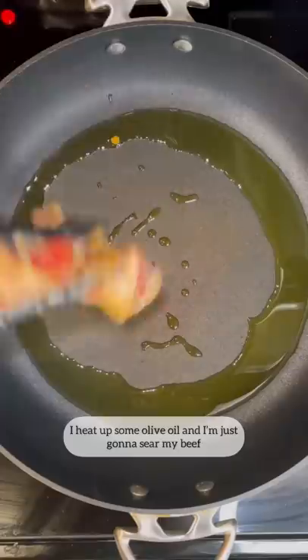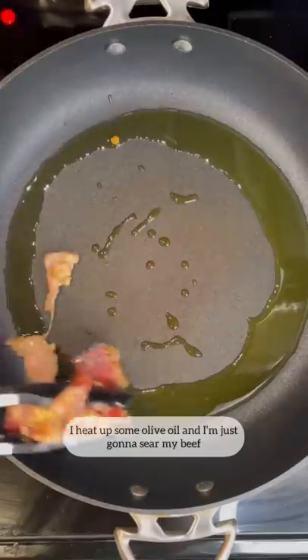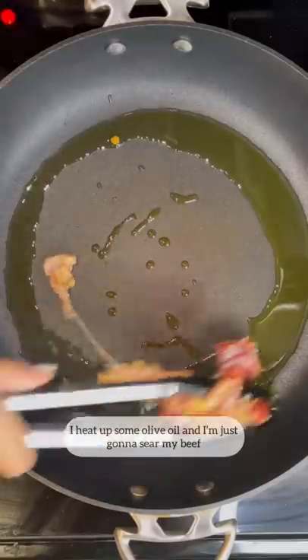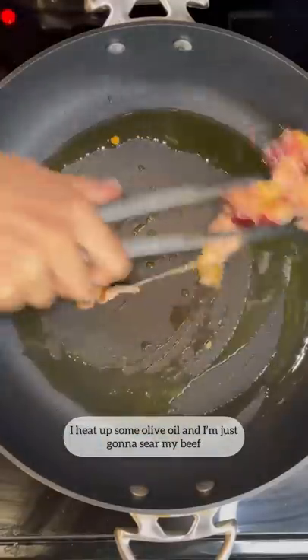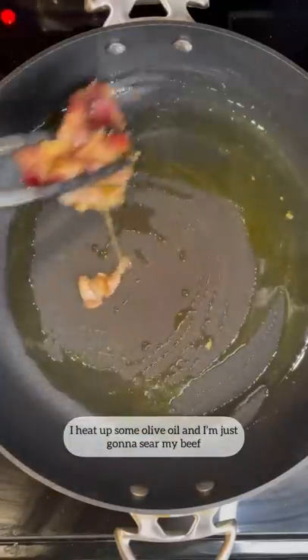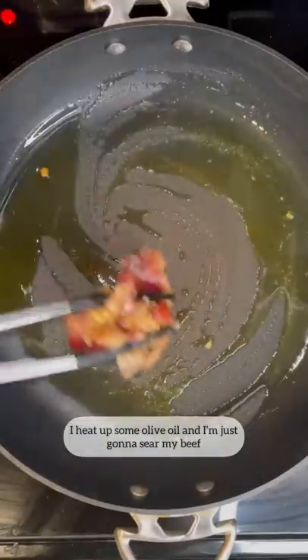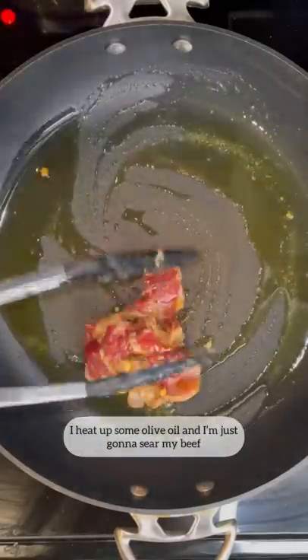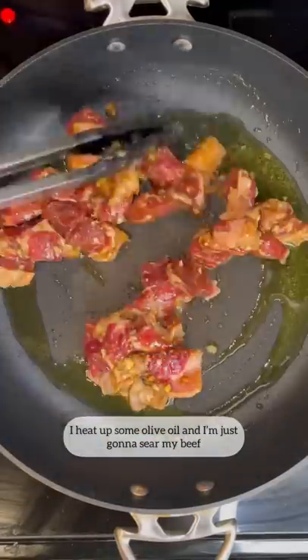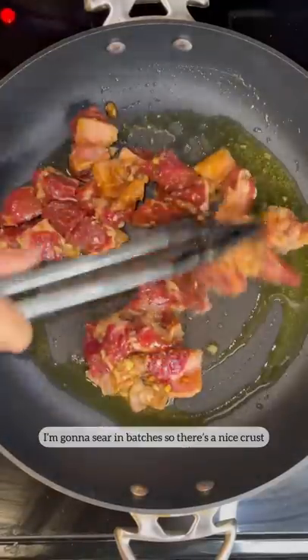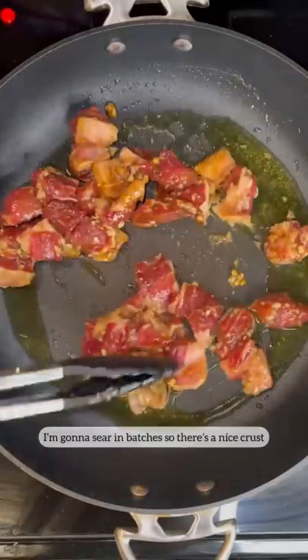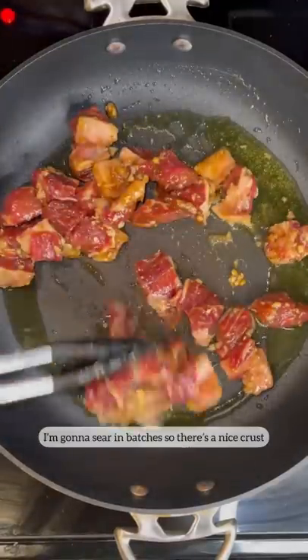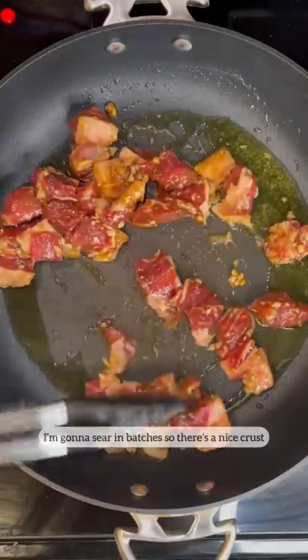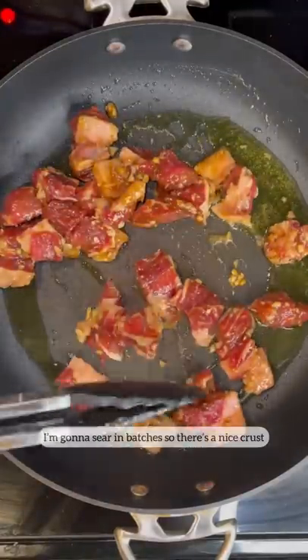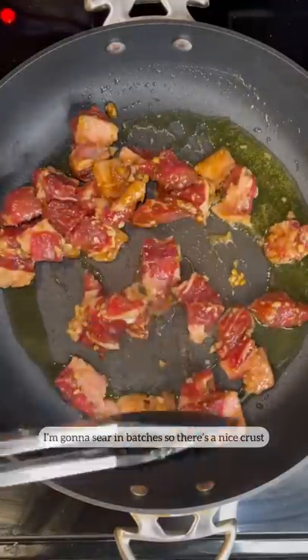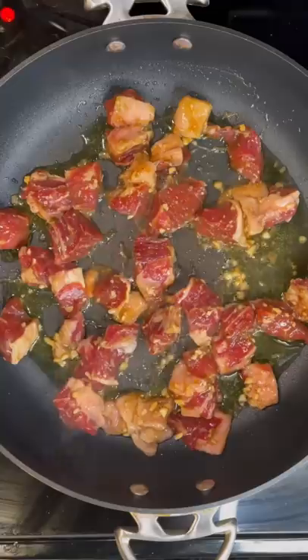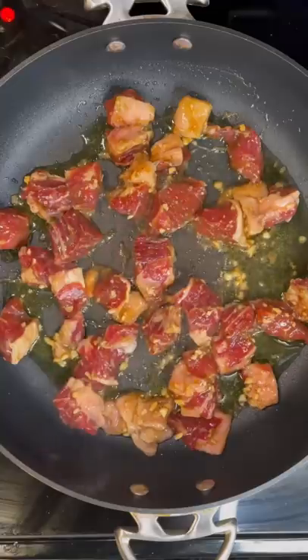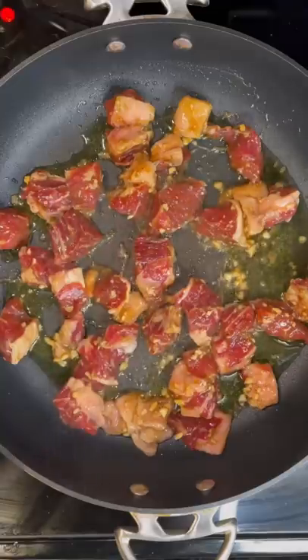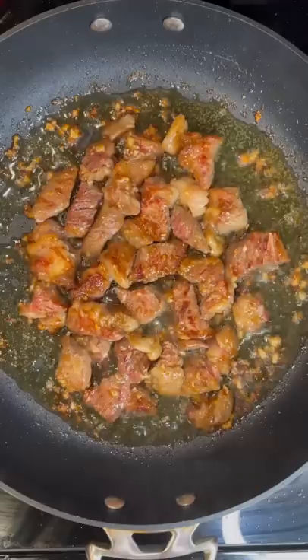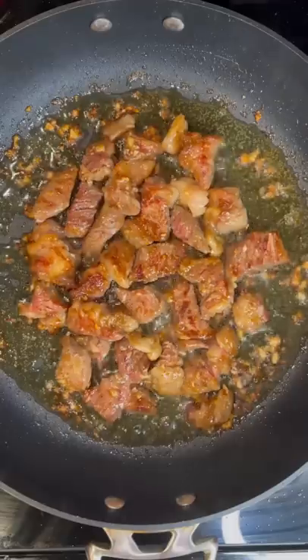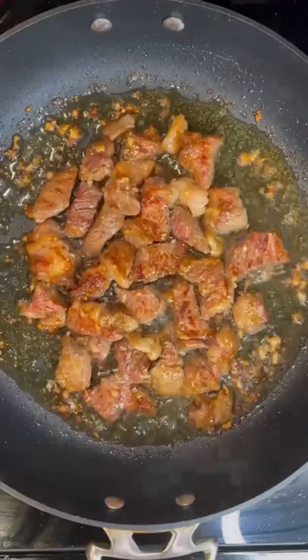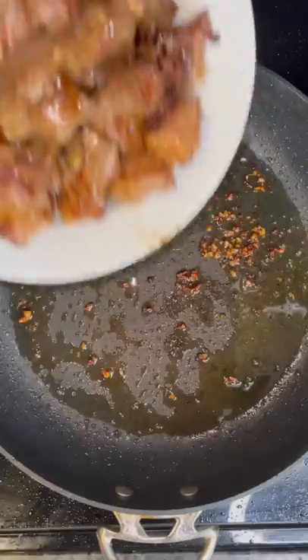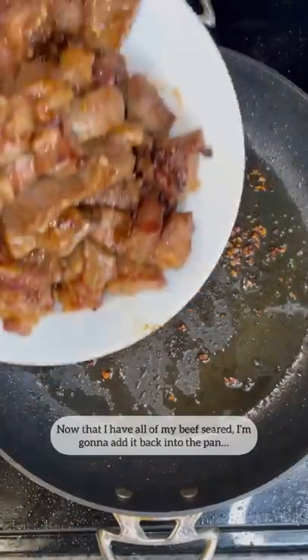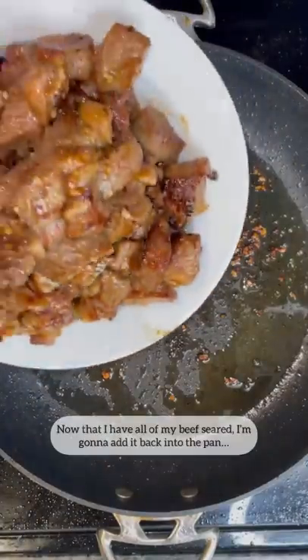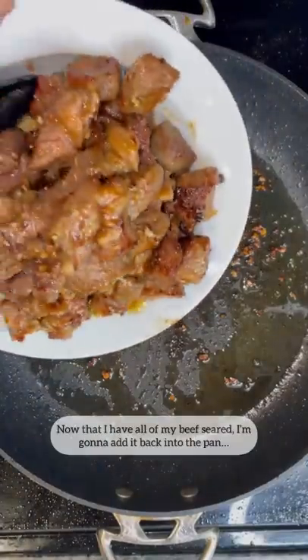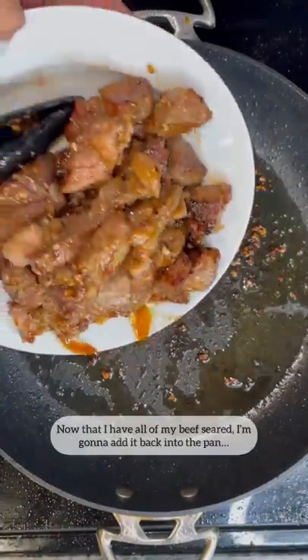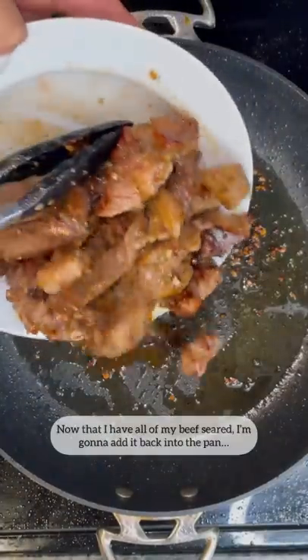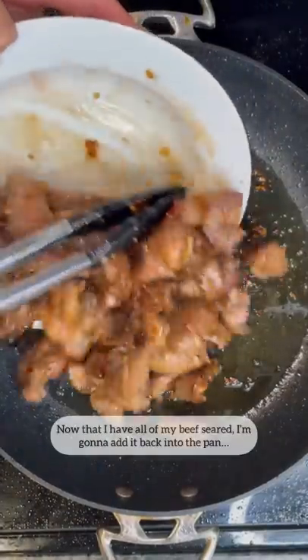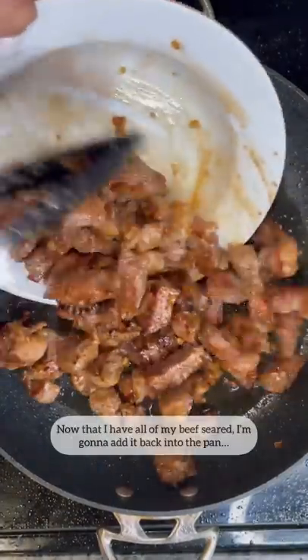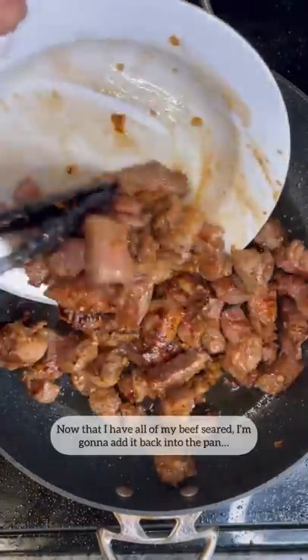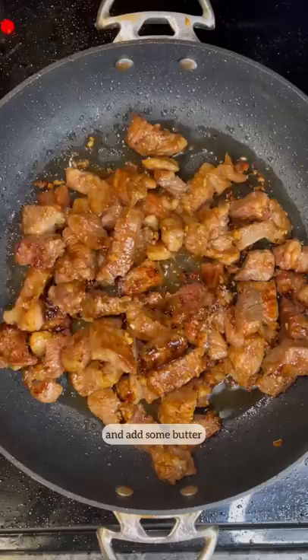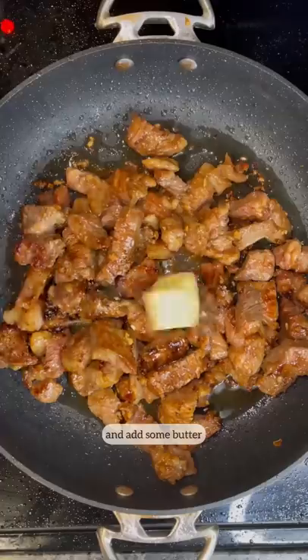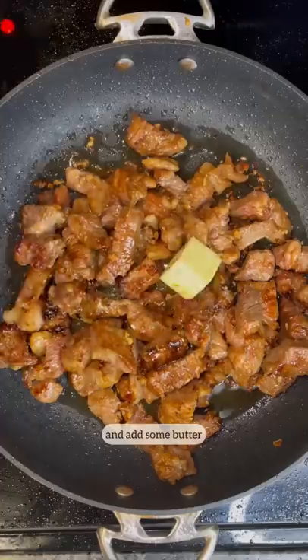I've heated some olive oil and now I'm just going to sear my beef. I'm going to sear them so there's a nice crust. Now that I have all of my beef seared, I'm going to add it back into the pan and add some butter.